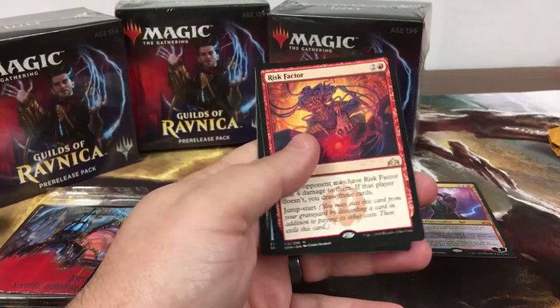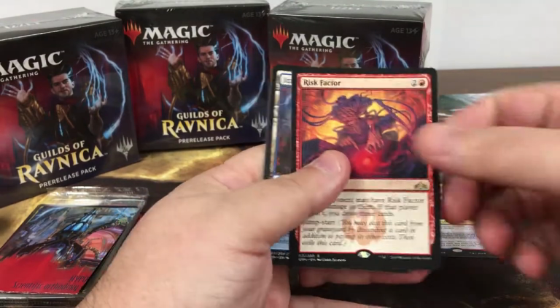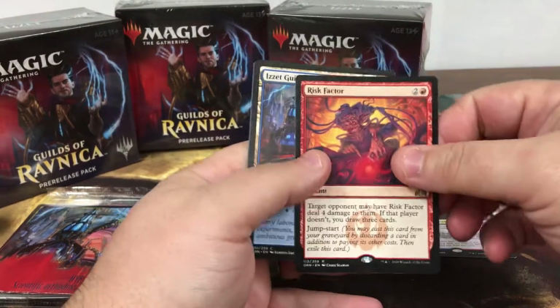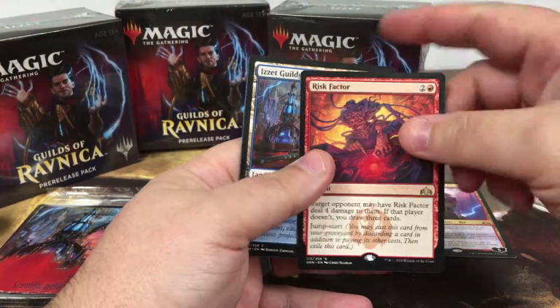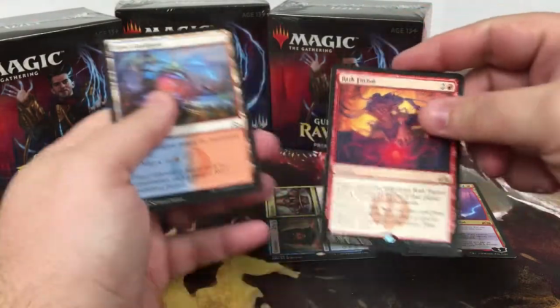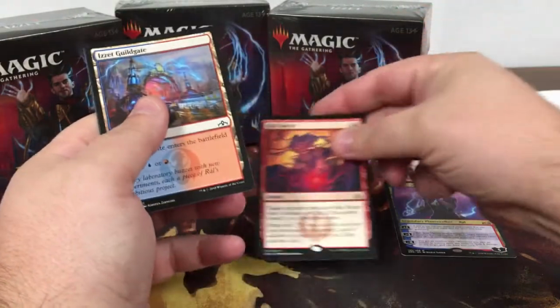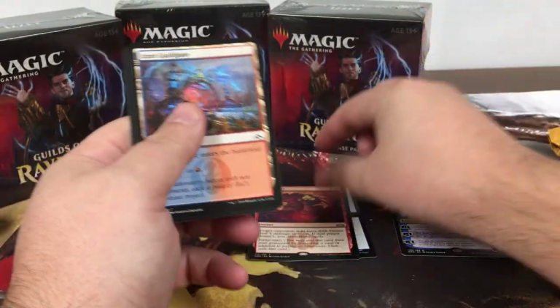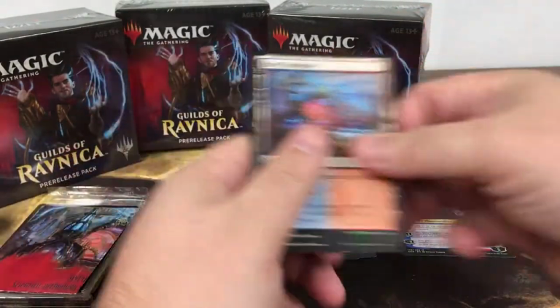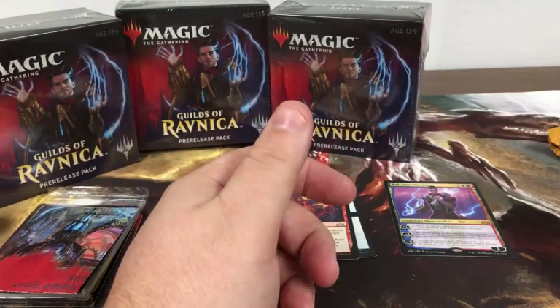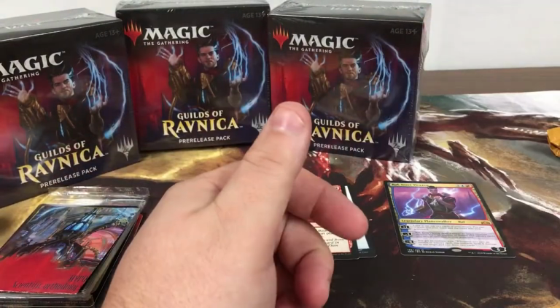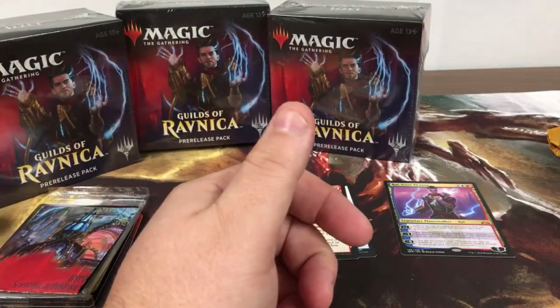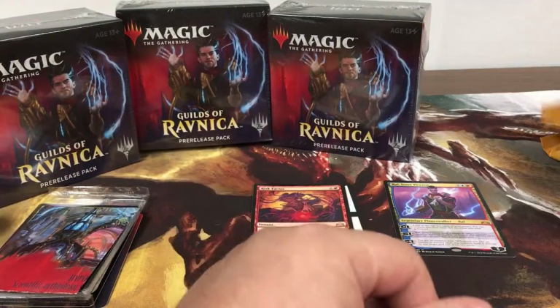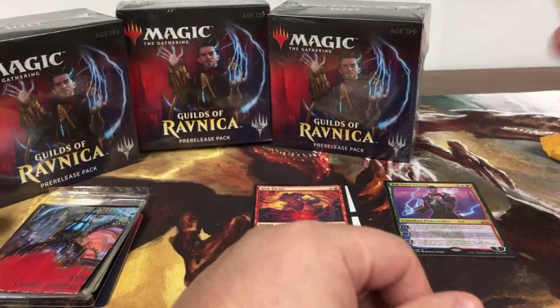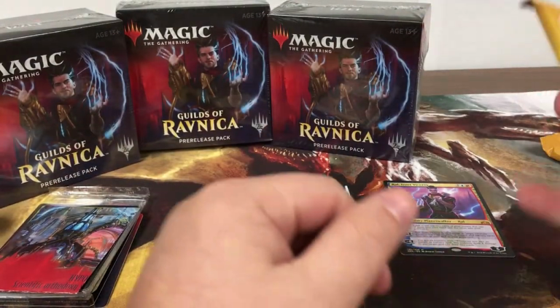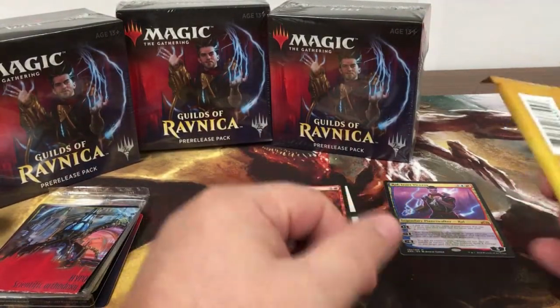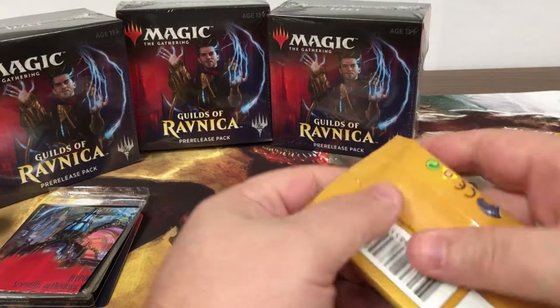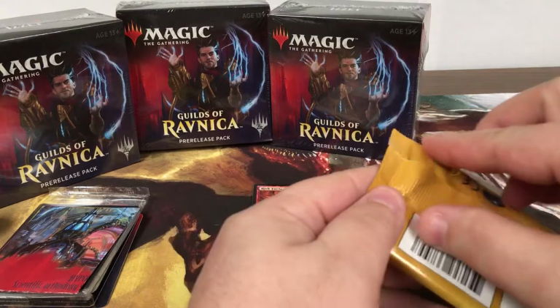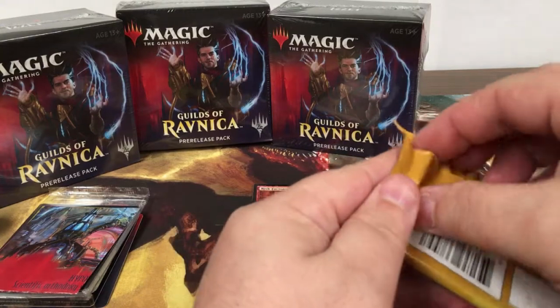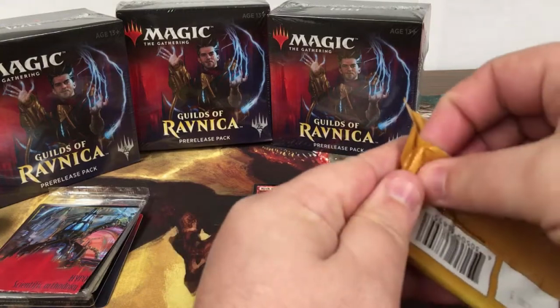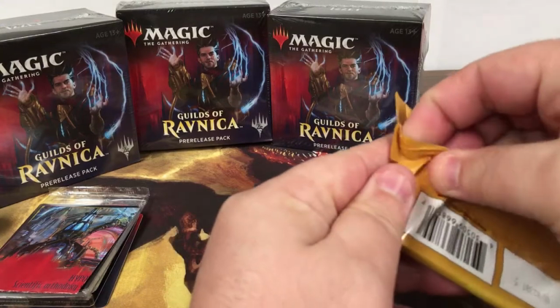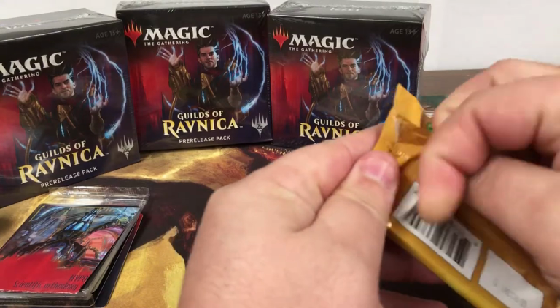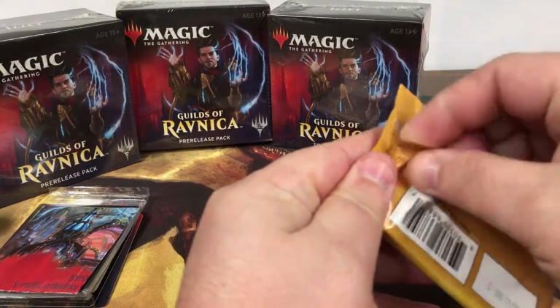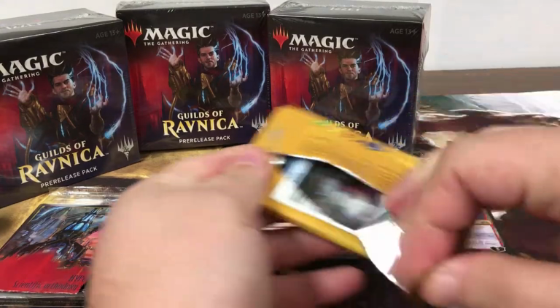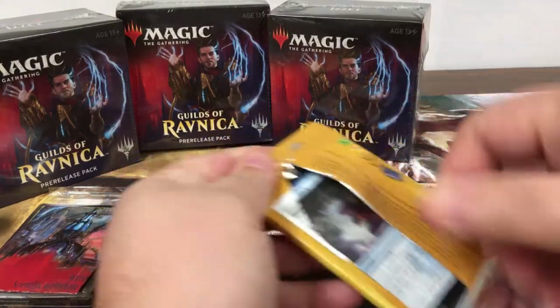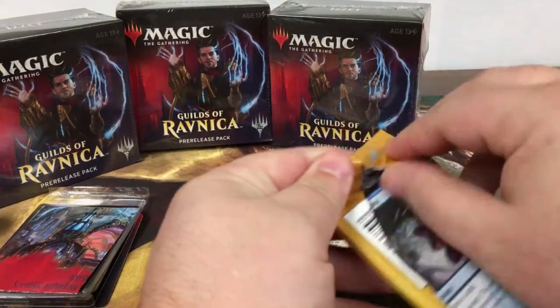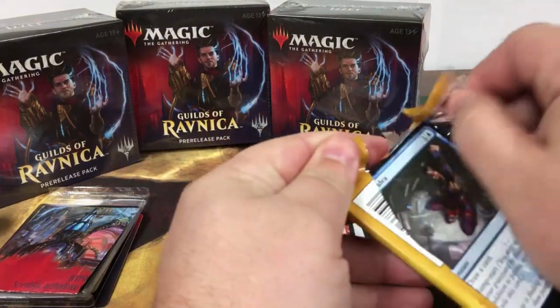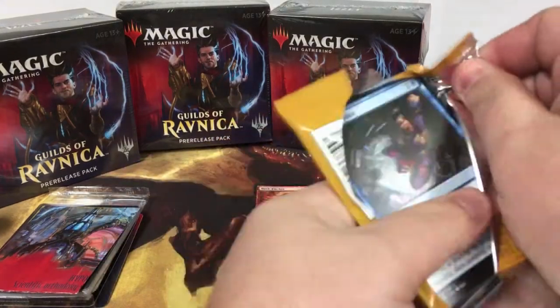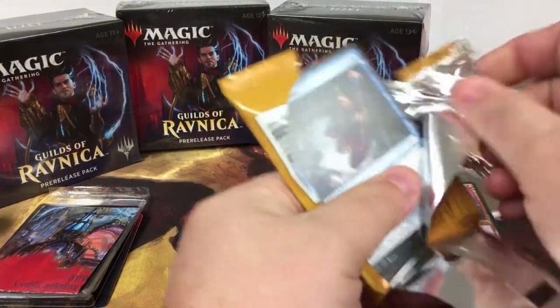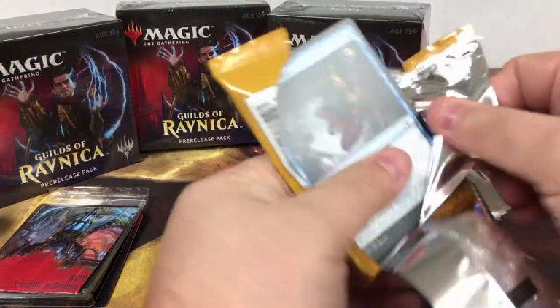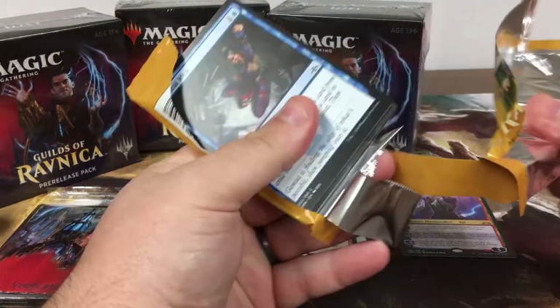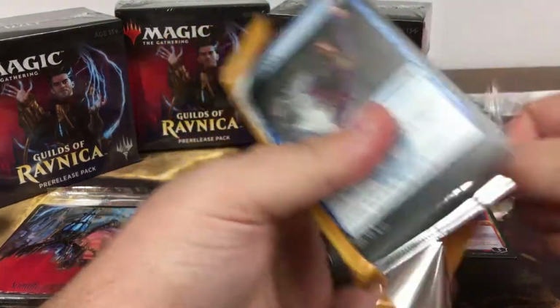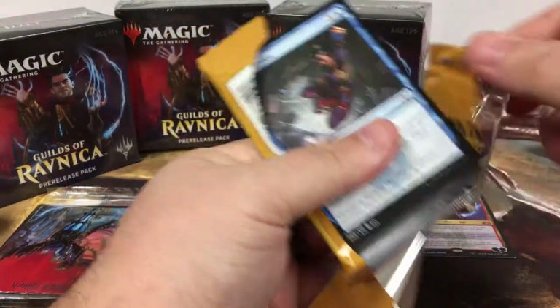Risk Factor — there we go, good rare! So it's a pretty good box: we got a mythic and a Risk Factor. I haven't seen the promo card yet of course.